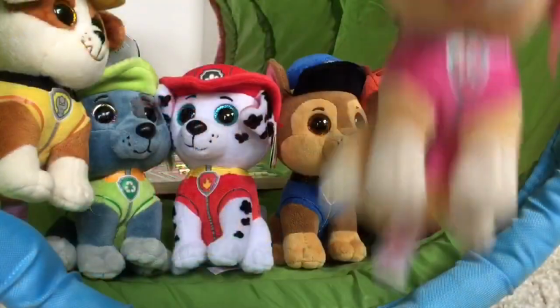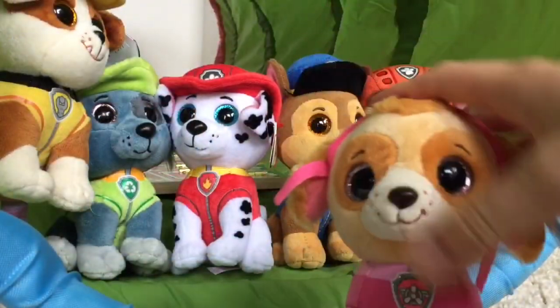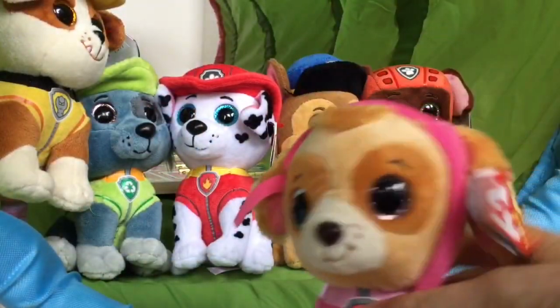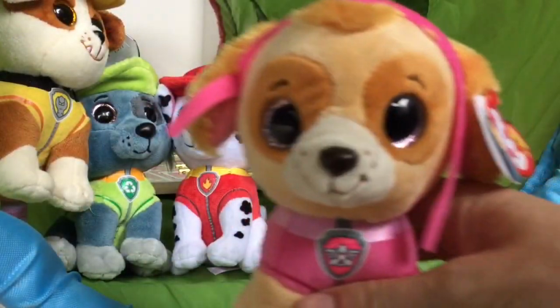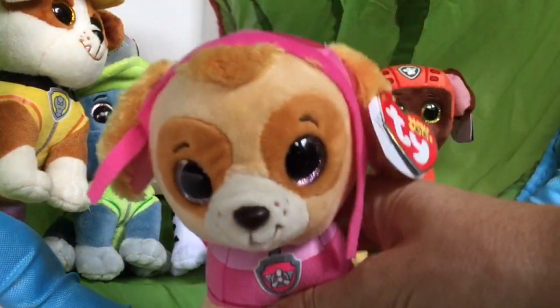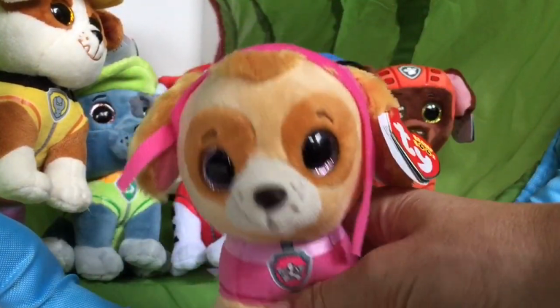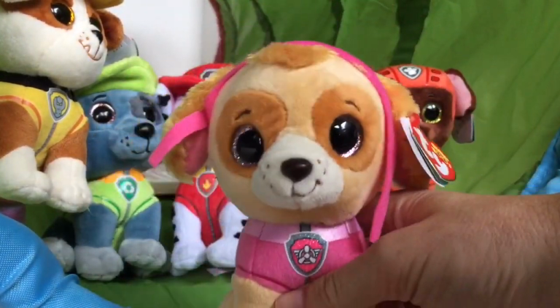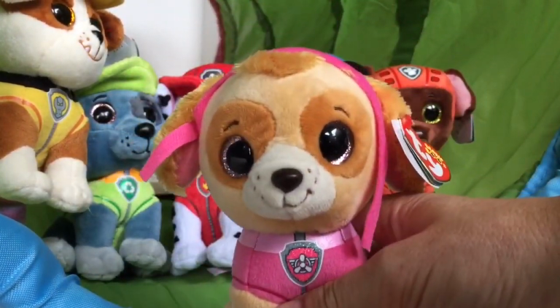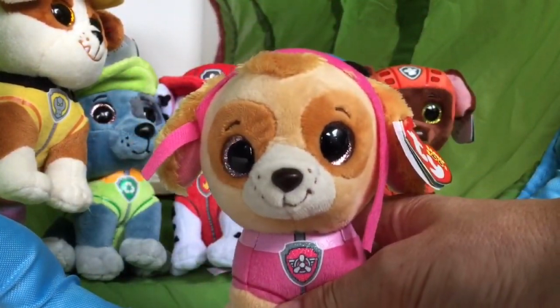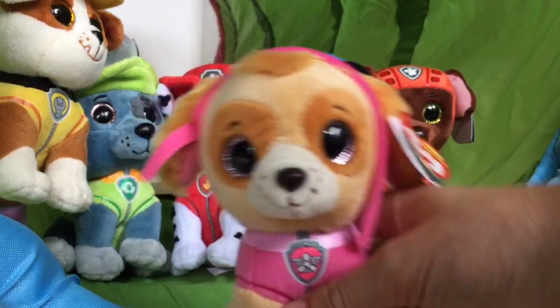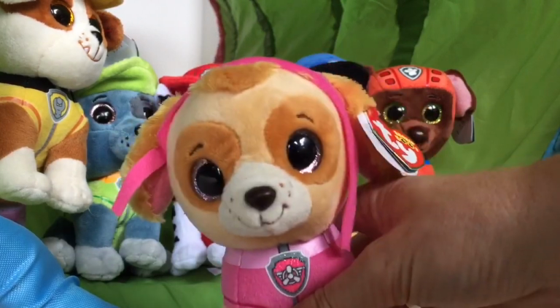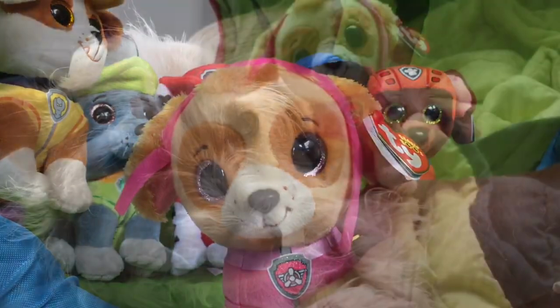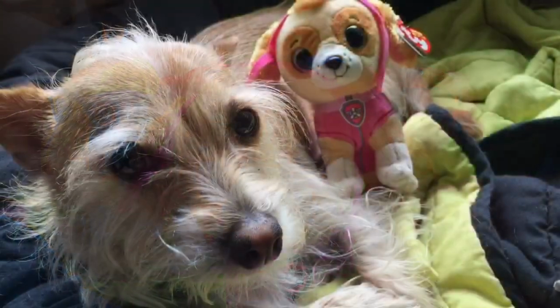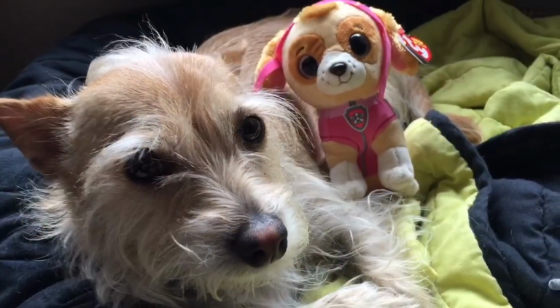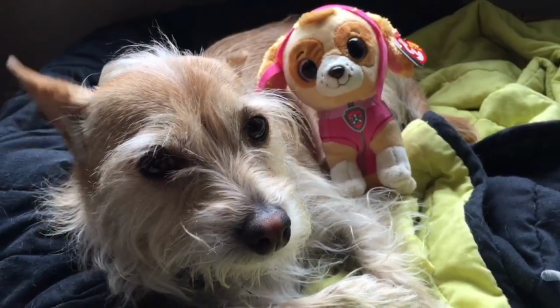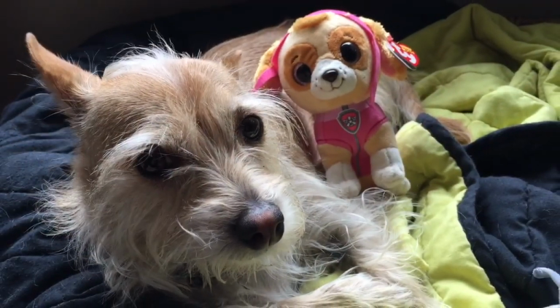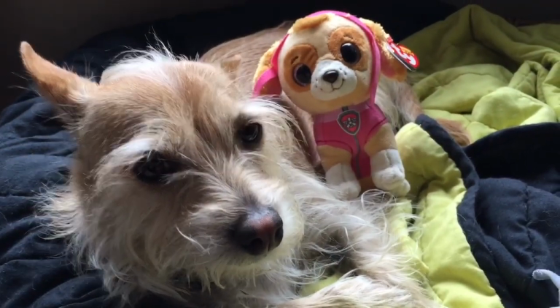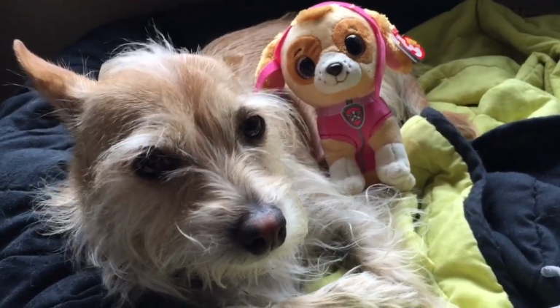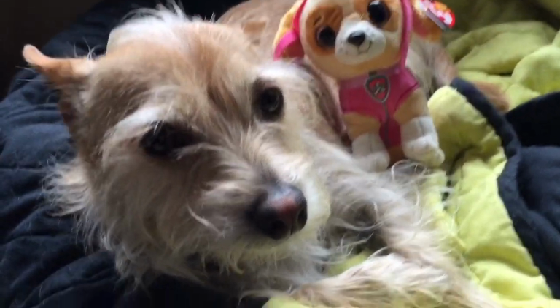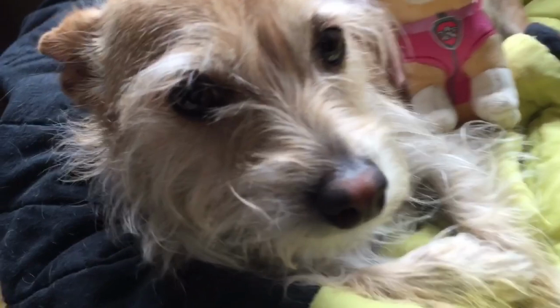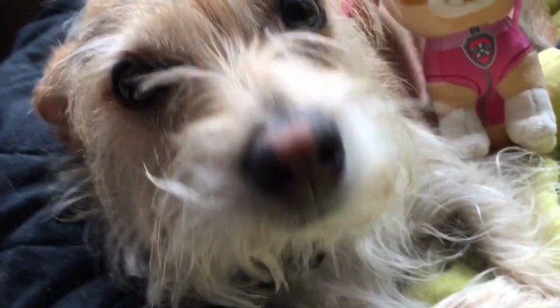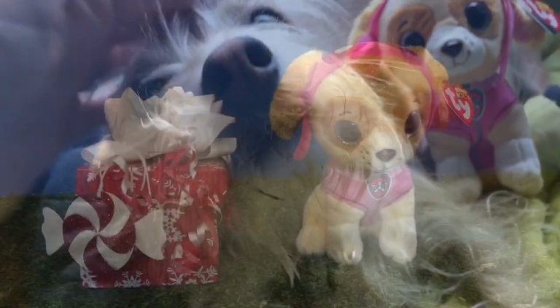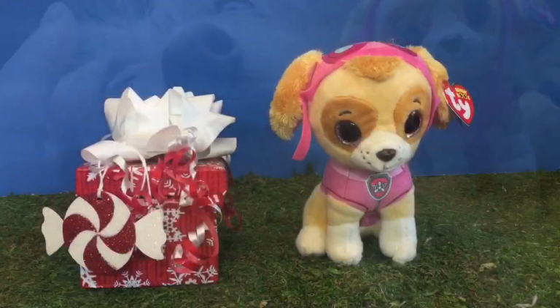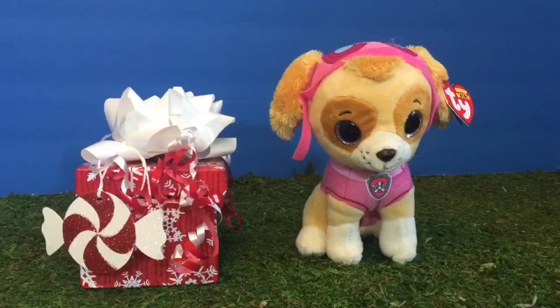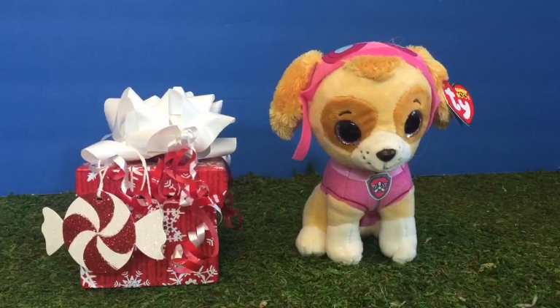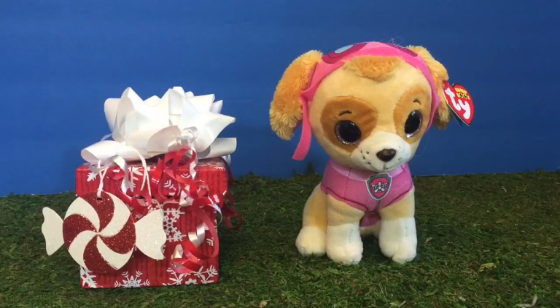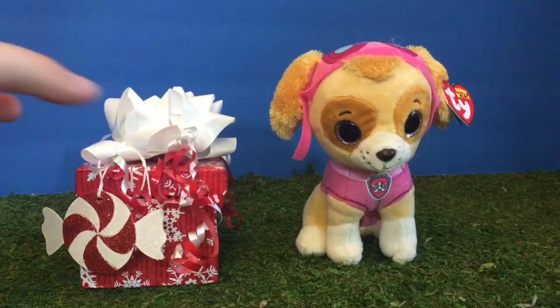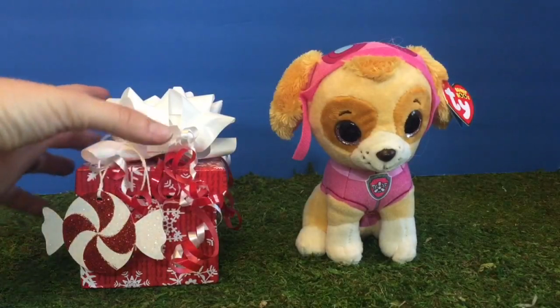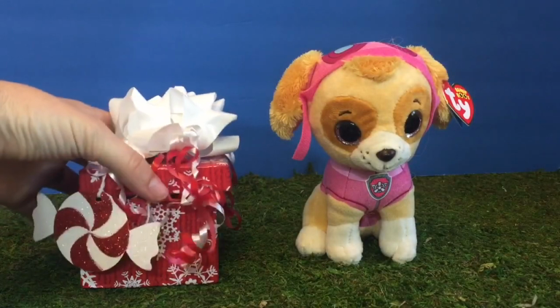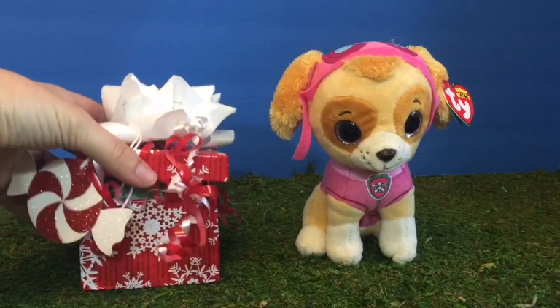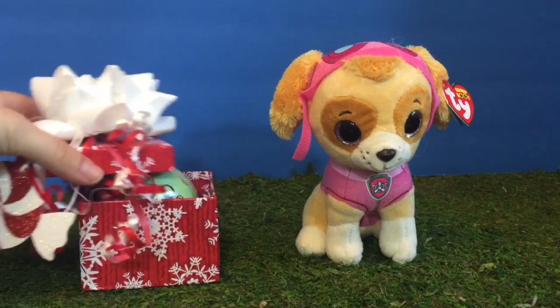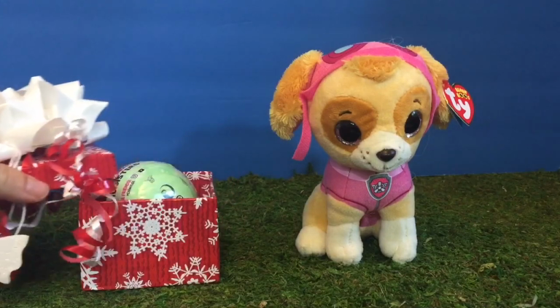Okay Skye, we have one more surprise for you. Poppy and I bought you a very special gift. Let's go and open it. We wrapped Skye's gift in a little red box with a white bow.